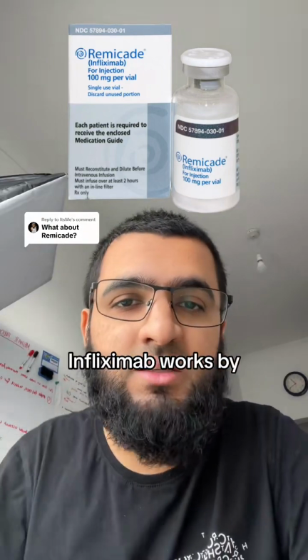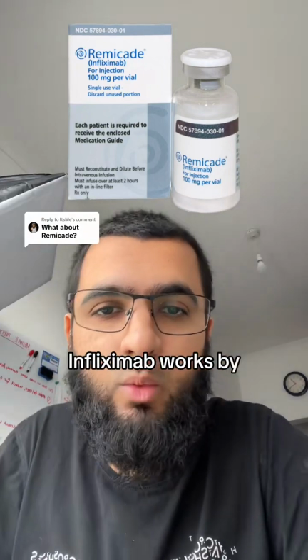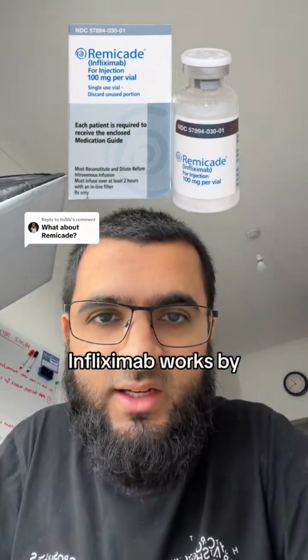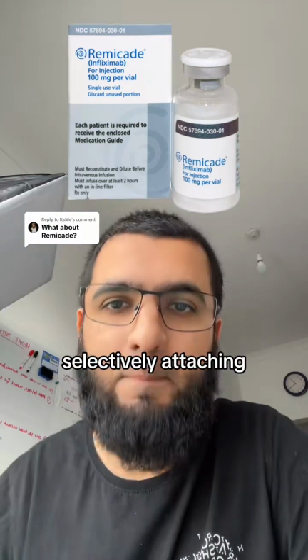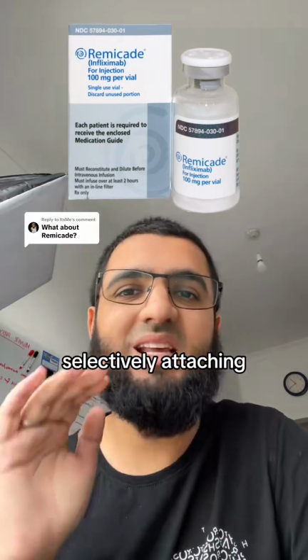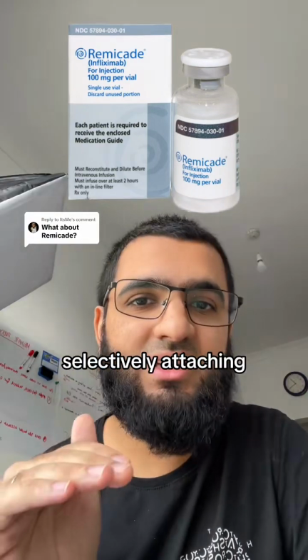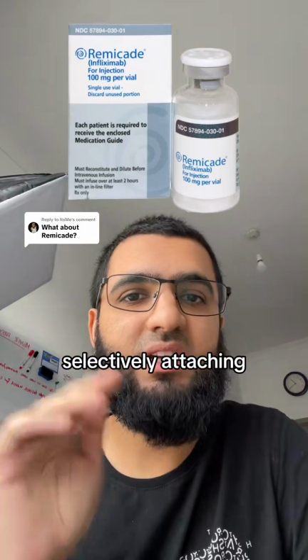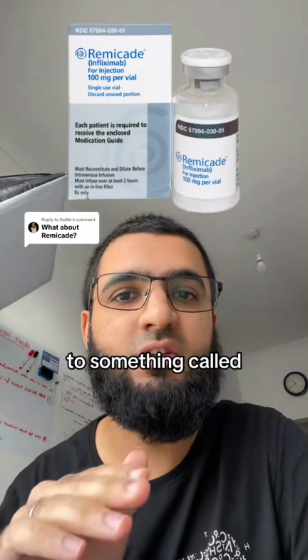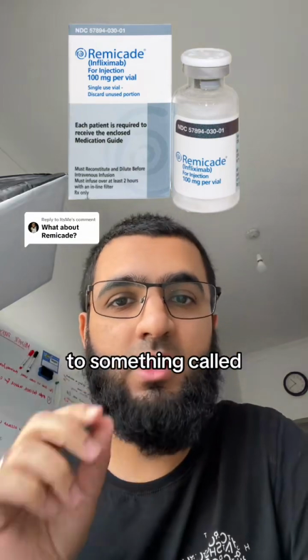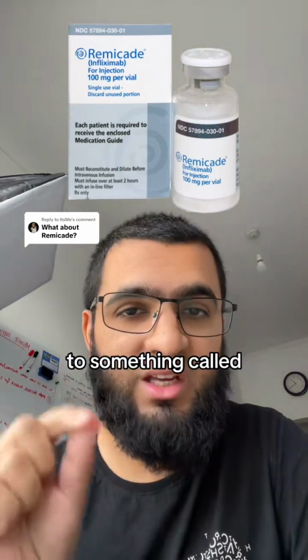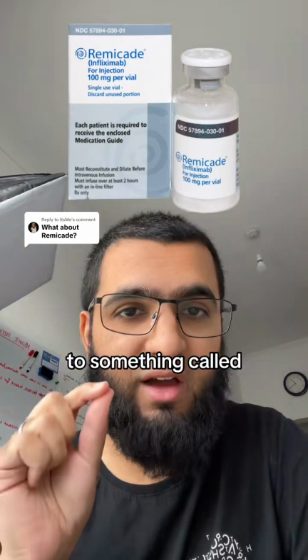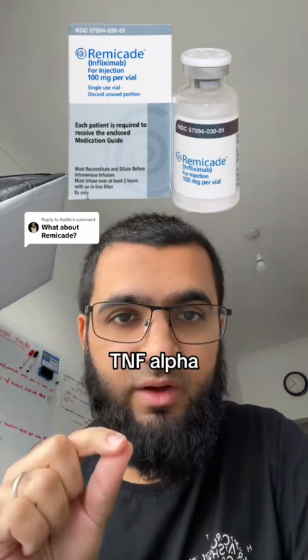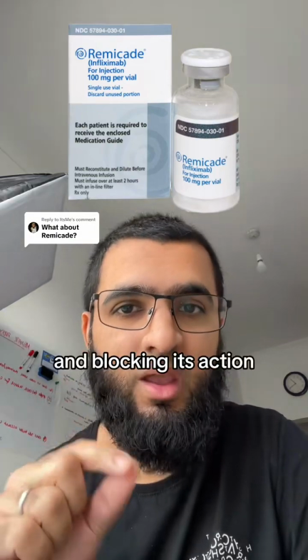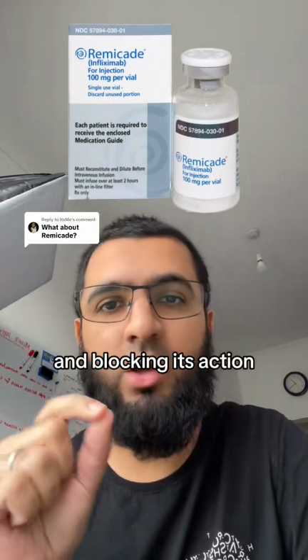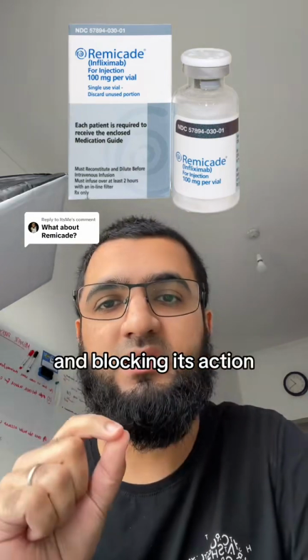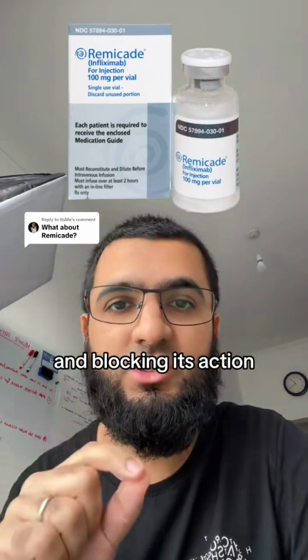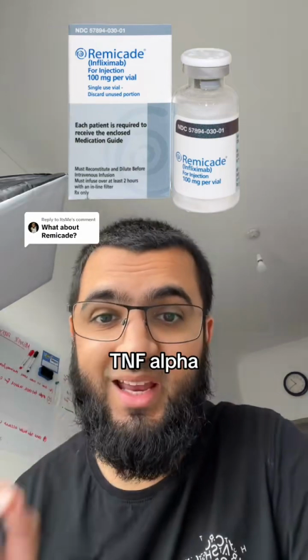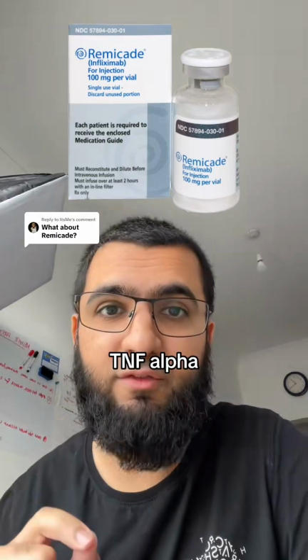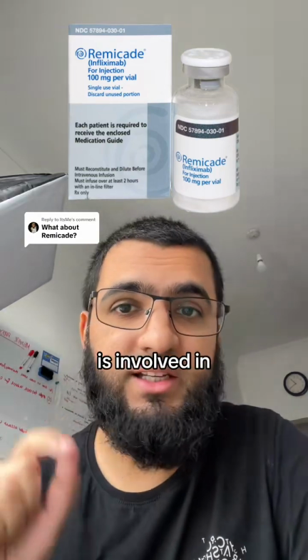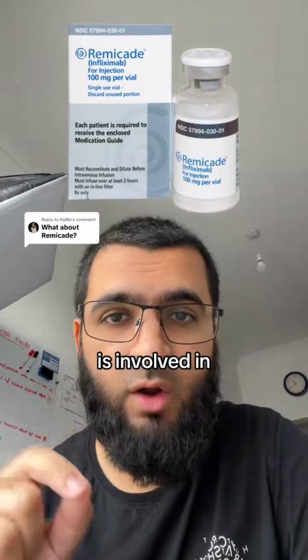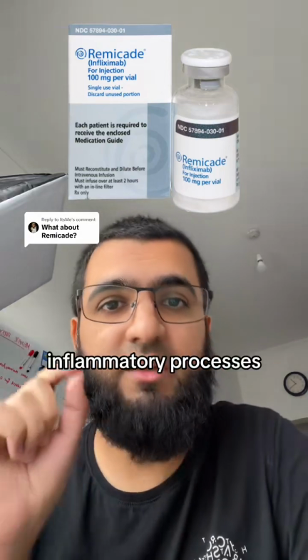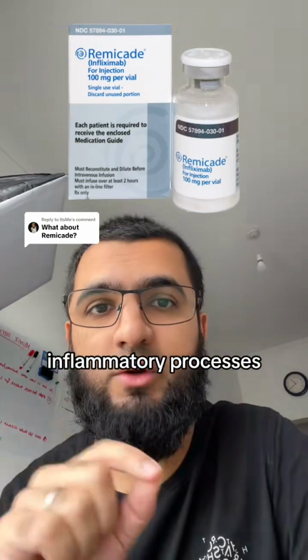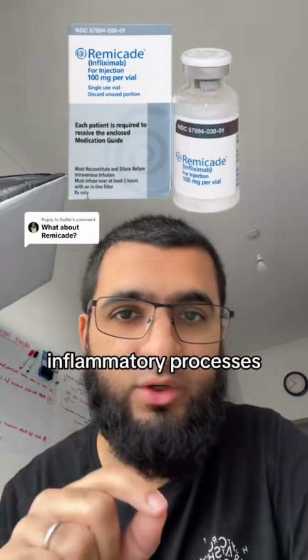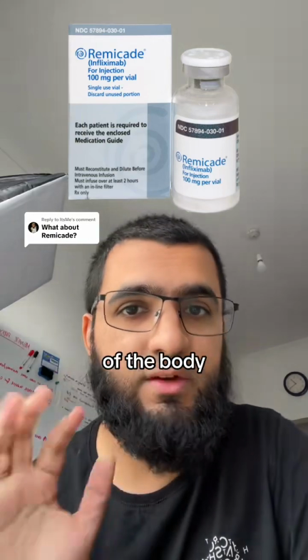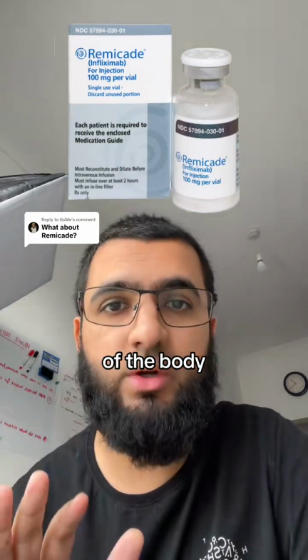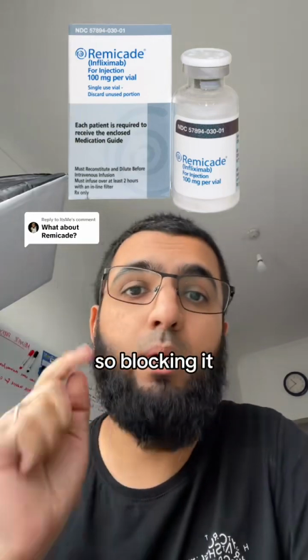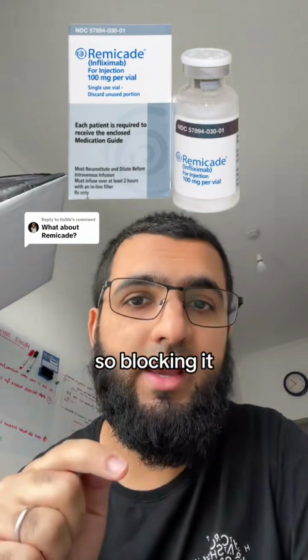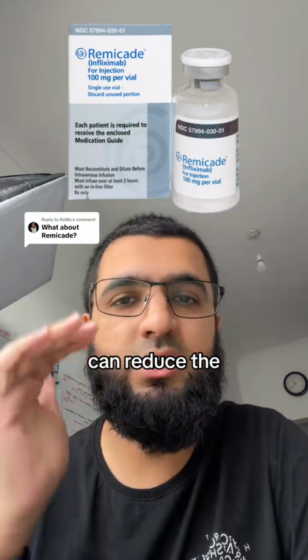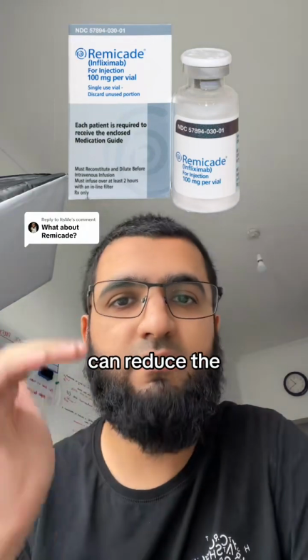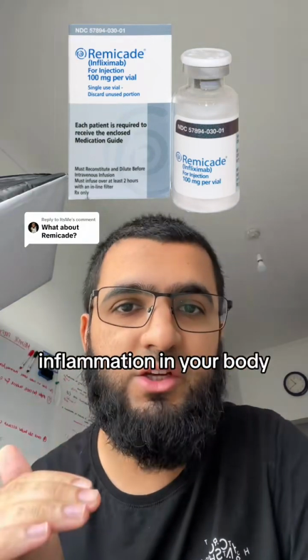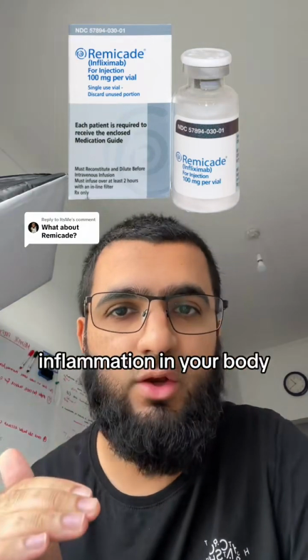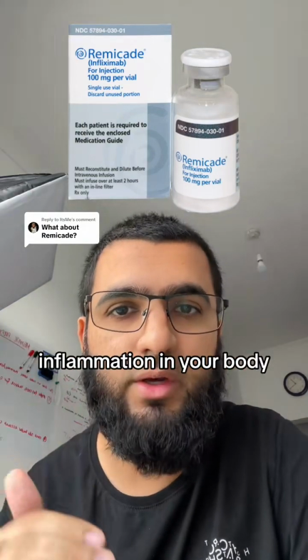Infliximab works by selectively attaching to something called TNF alpha and blocking its action. TNF alpha is involved in inflammatory processes of the body, so blocking it can reduce the inflammation in your body.